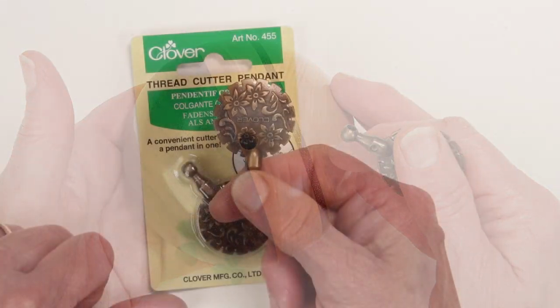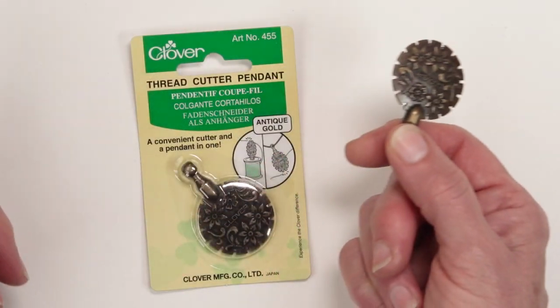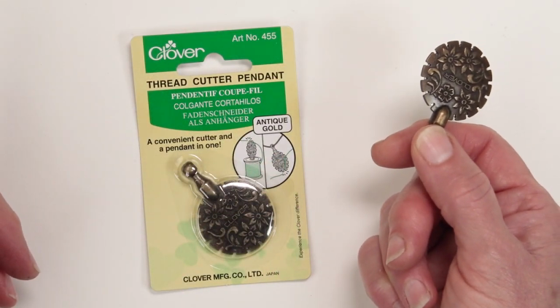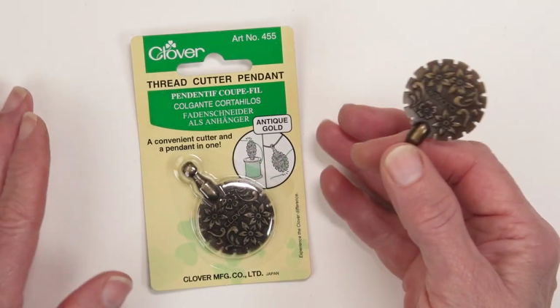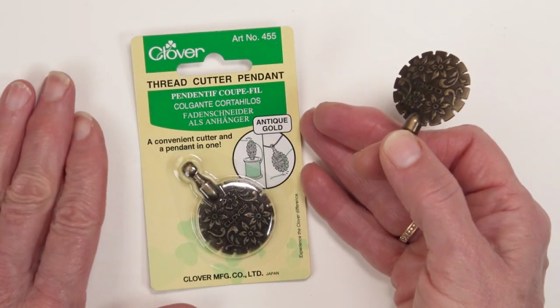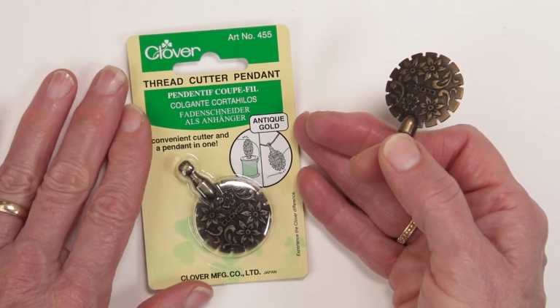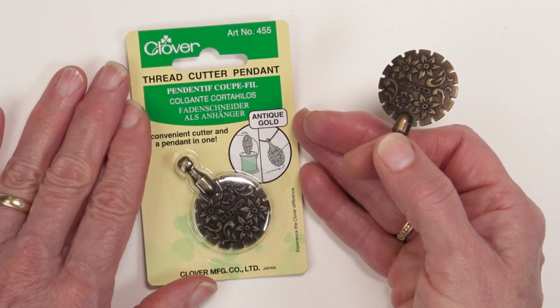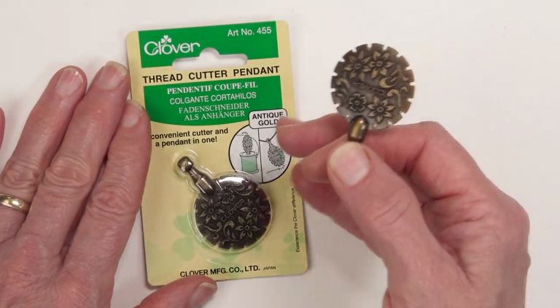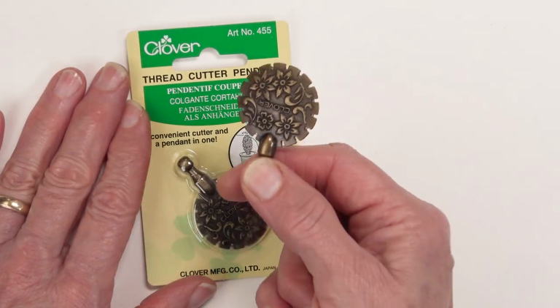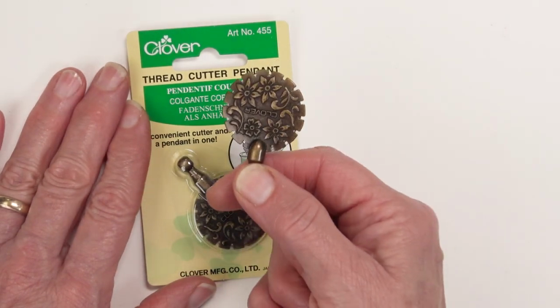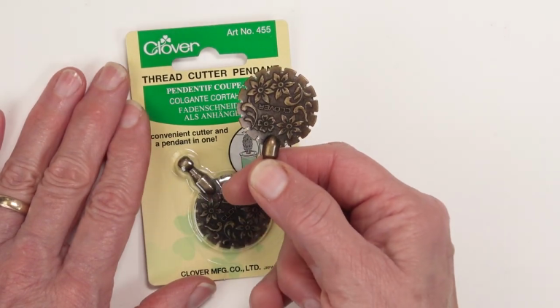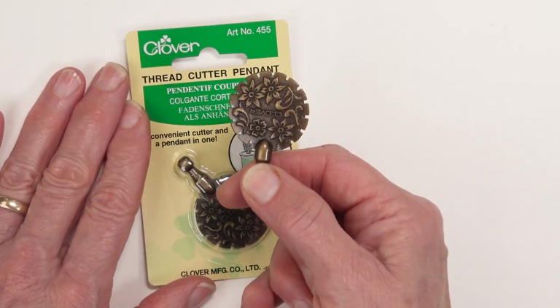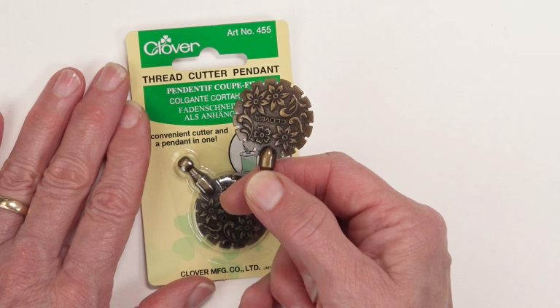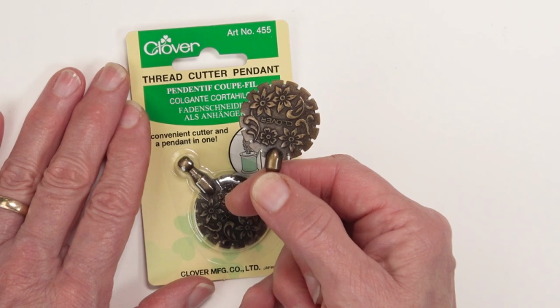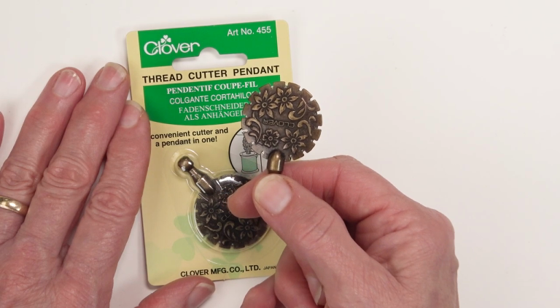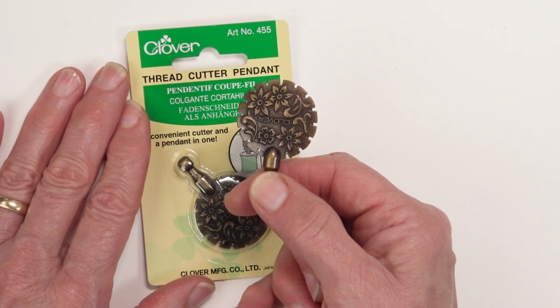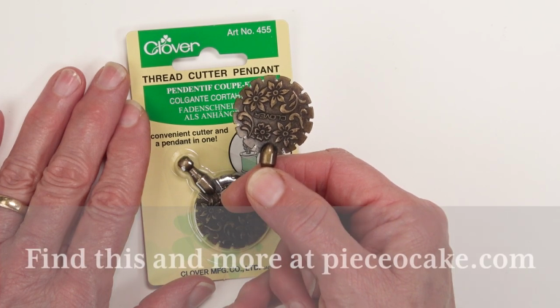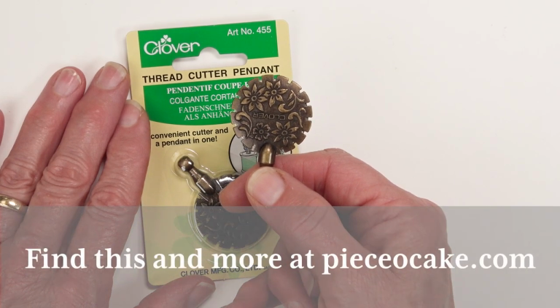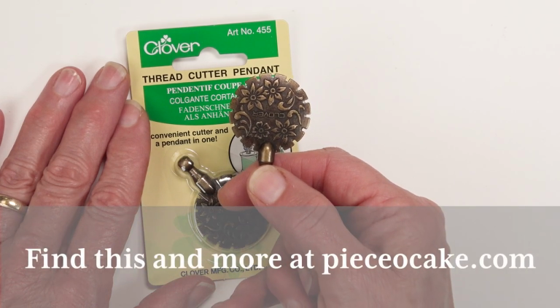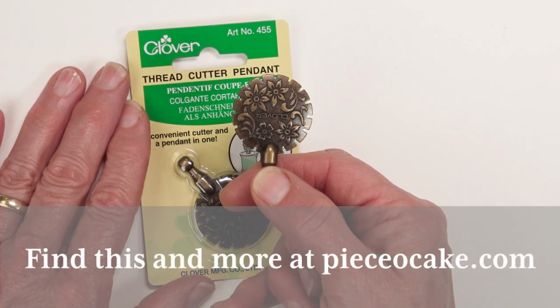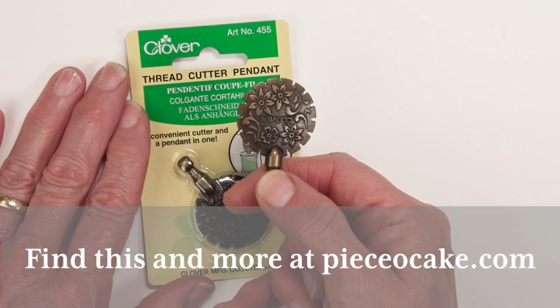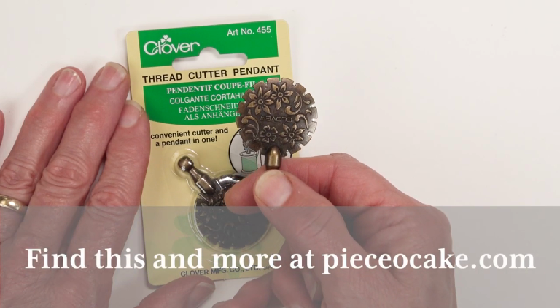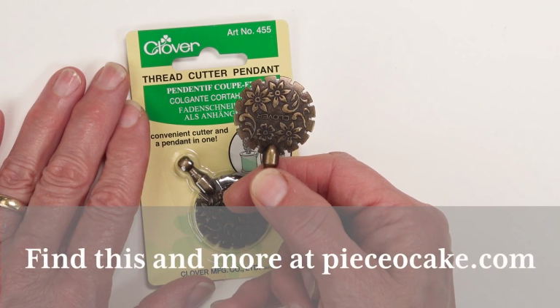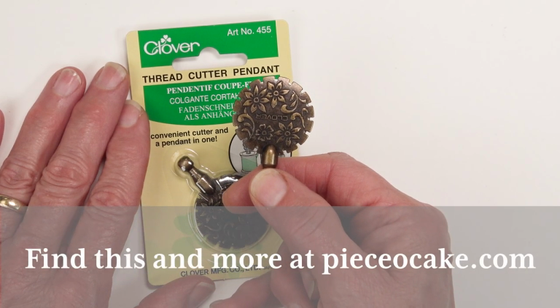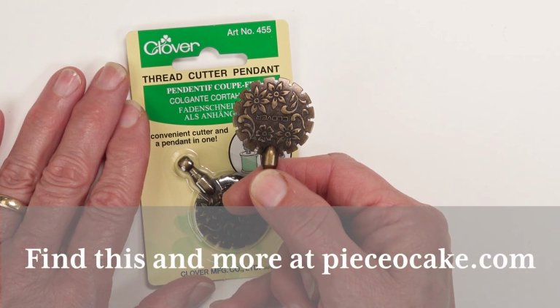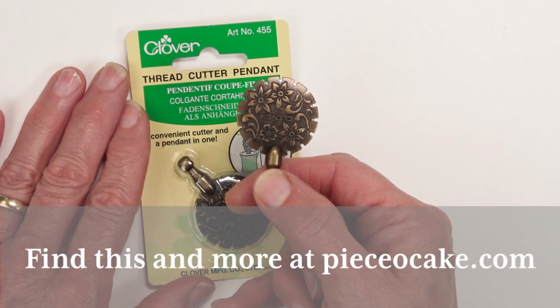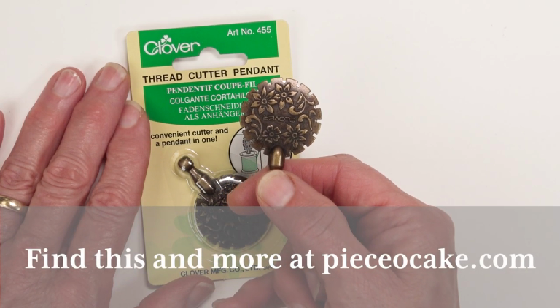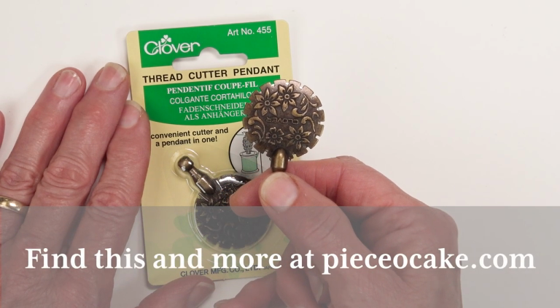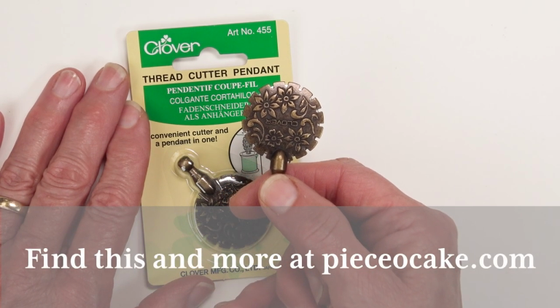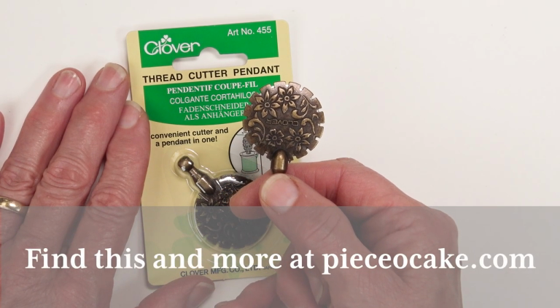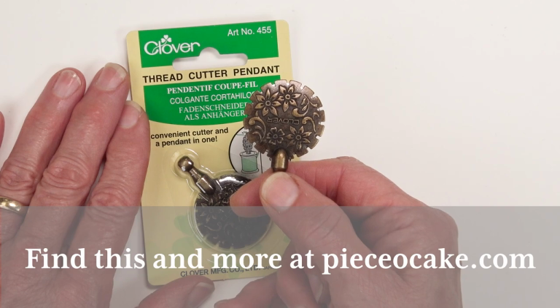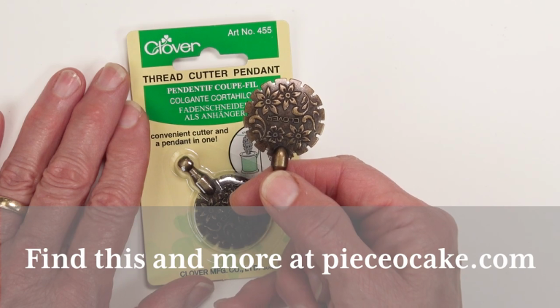I hope you've enjoyed seeing how versatile this tool can be. Thank you for watching and have many happy stitches.